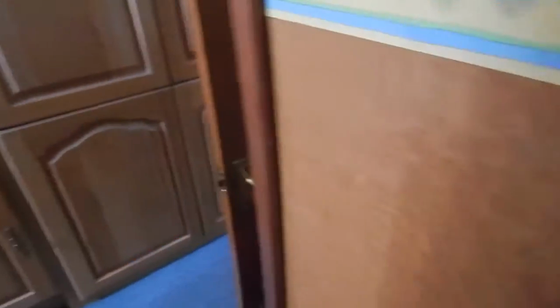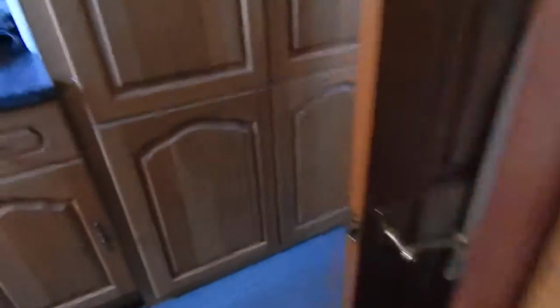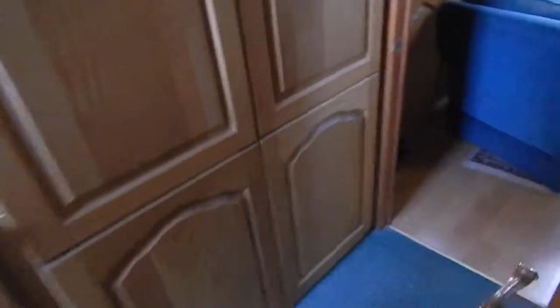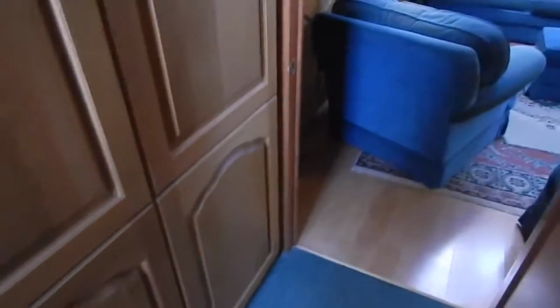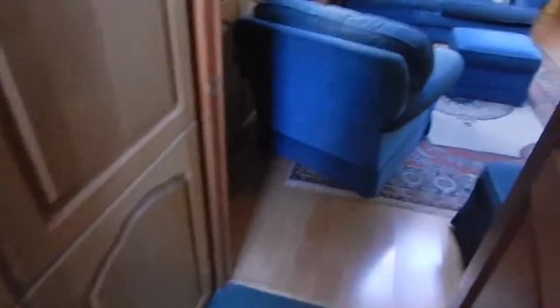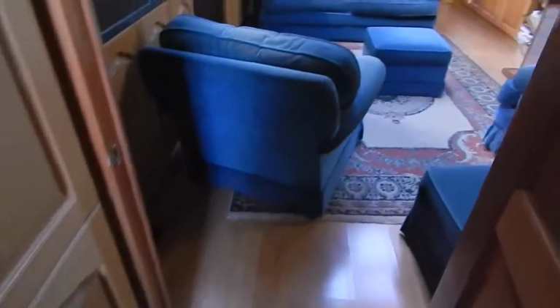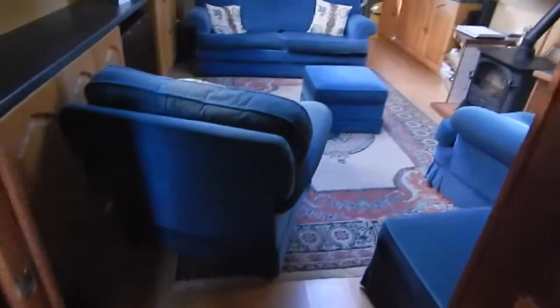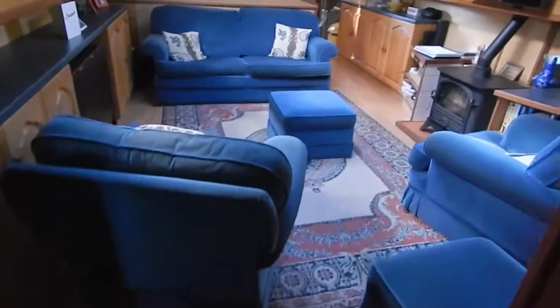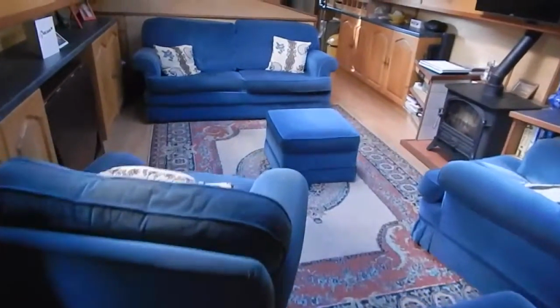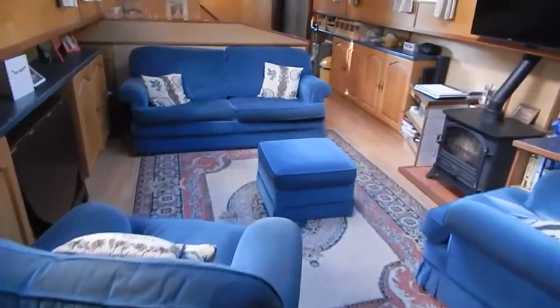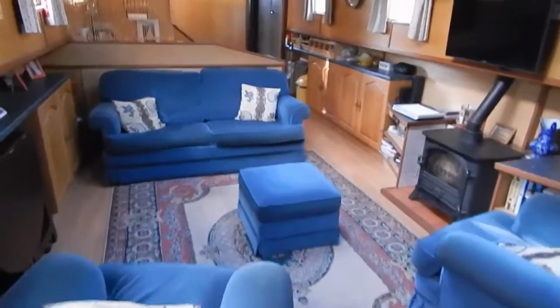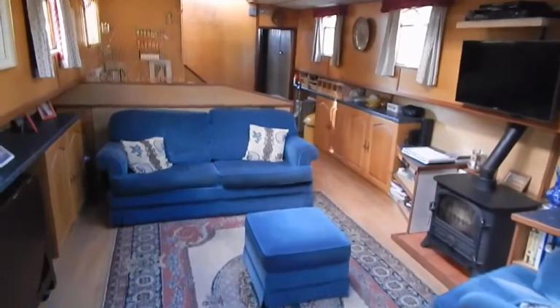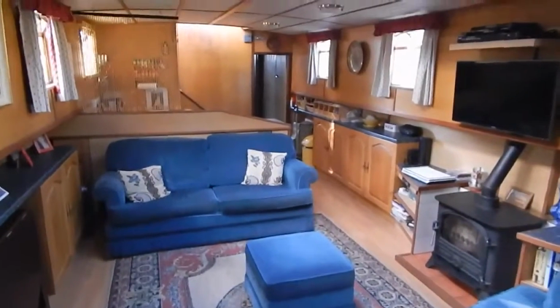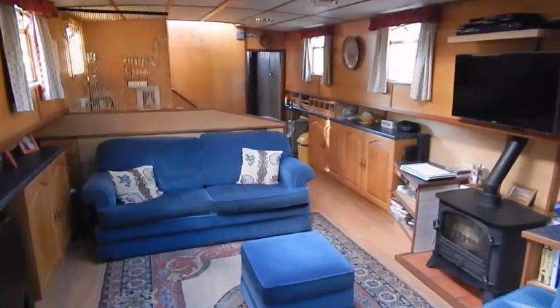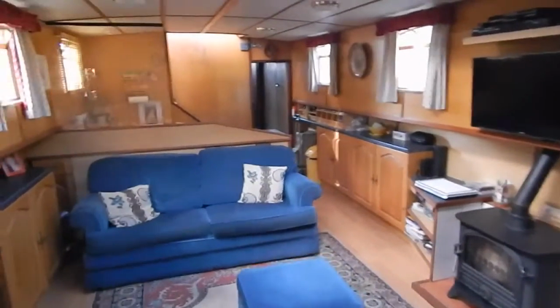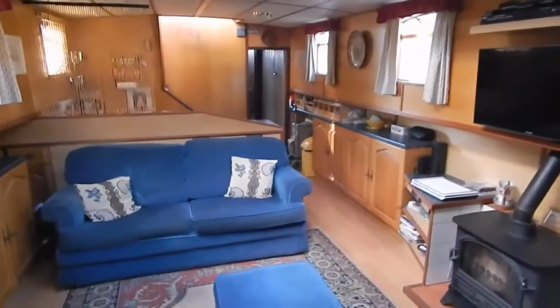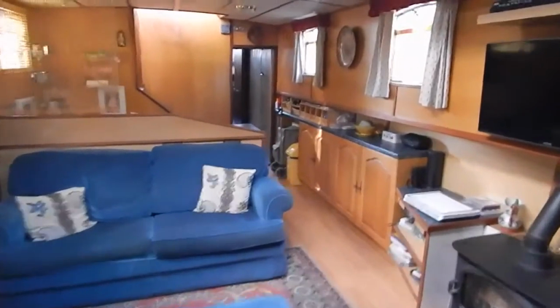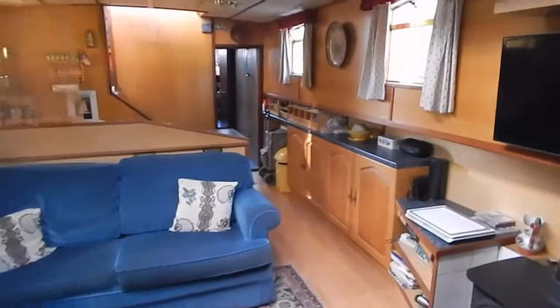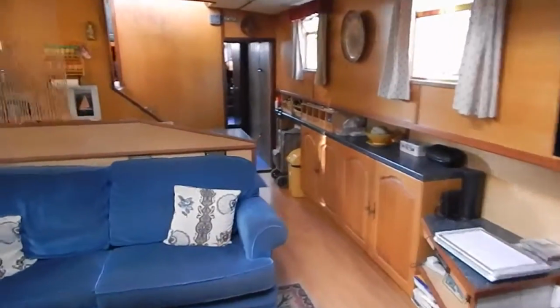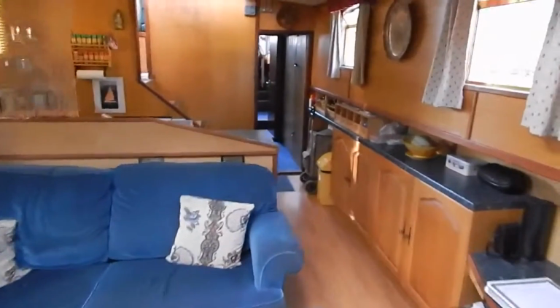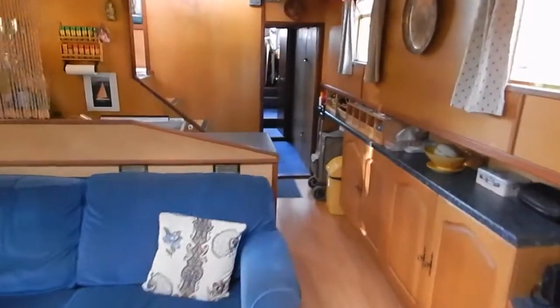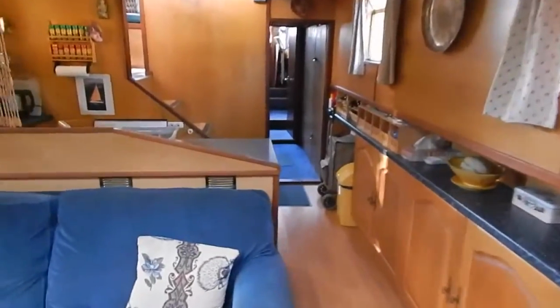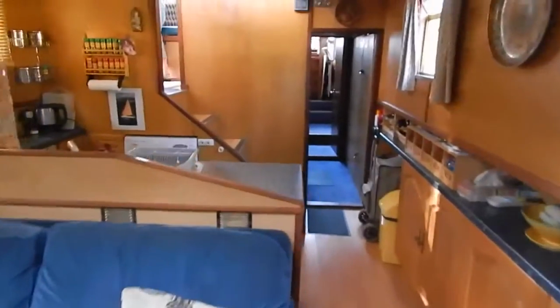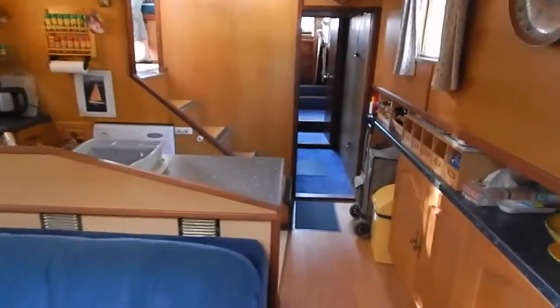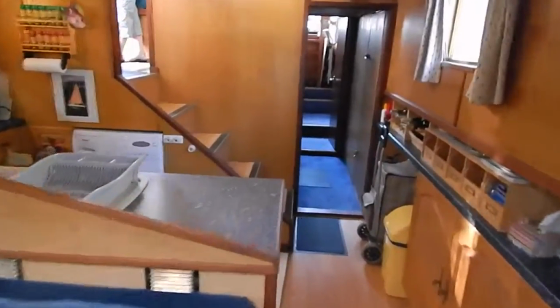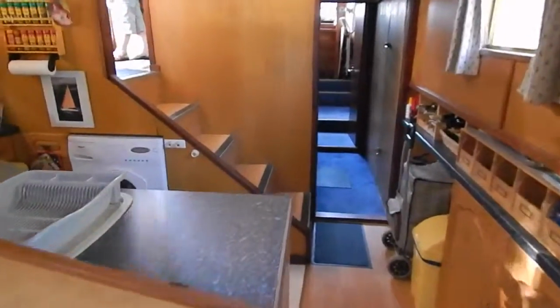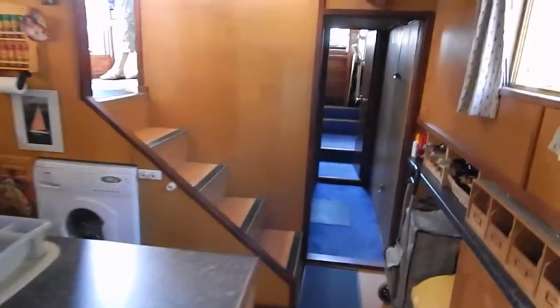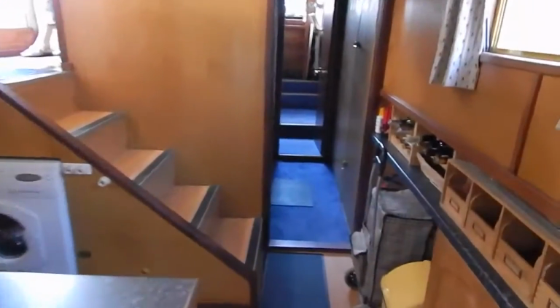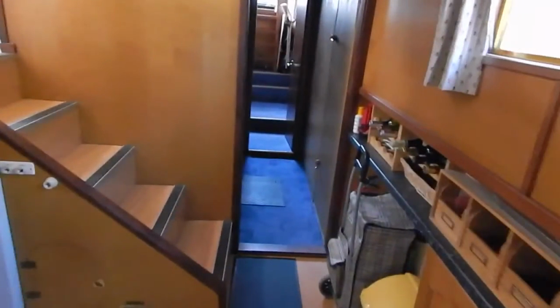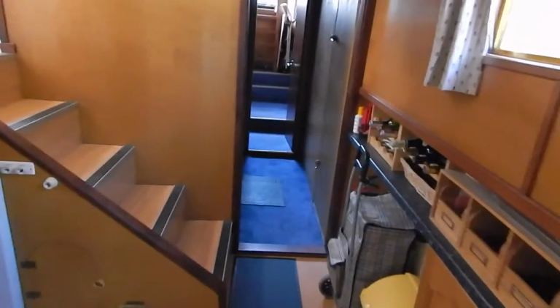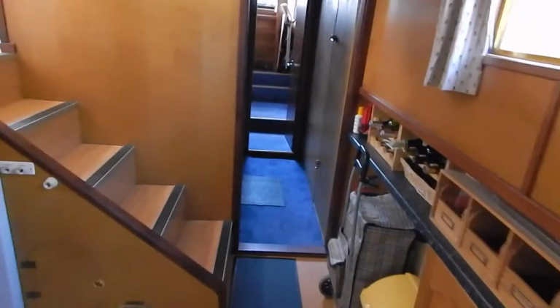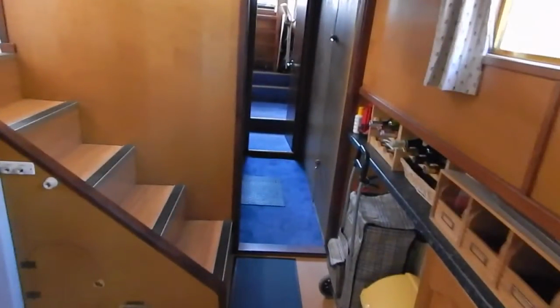Making our way back to look over the lounge, we can see the stairs that lead up to the wheelhouse, making the wheelhouse a kind of mezzanine integrated into the rest of the accommodation. If you'd like any more information, I'm Graham from Boatshed Midi Canals.